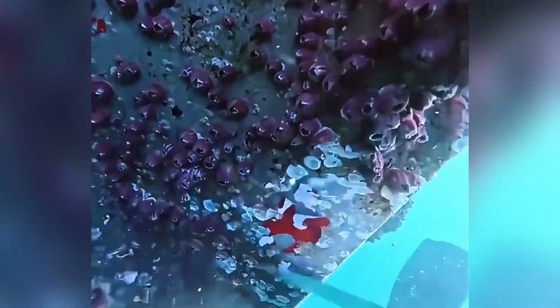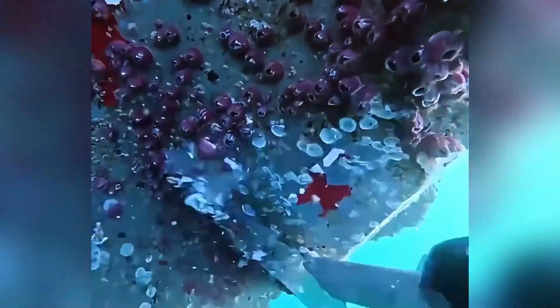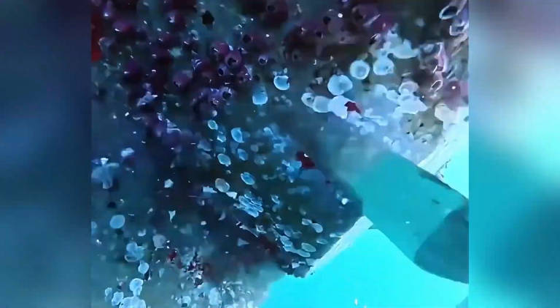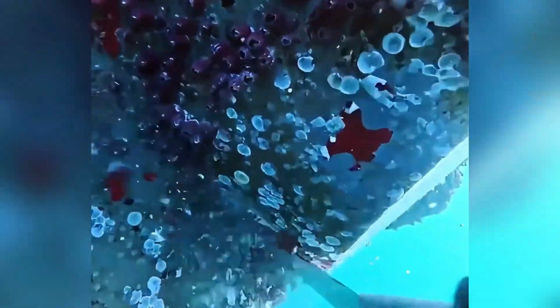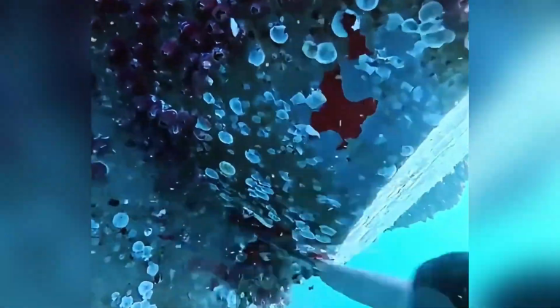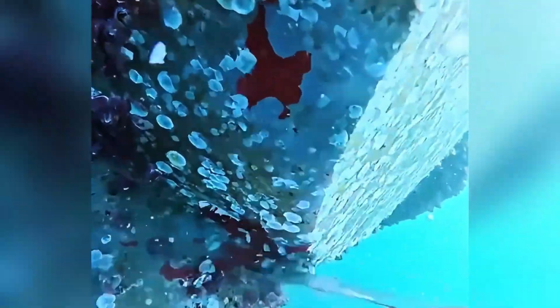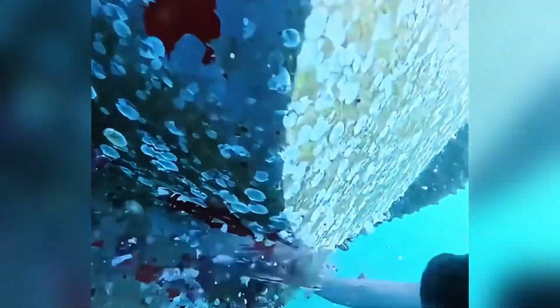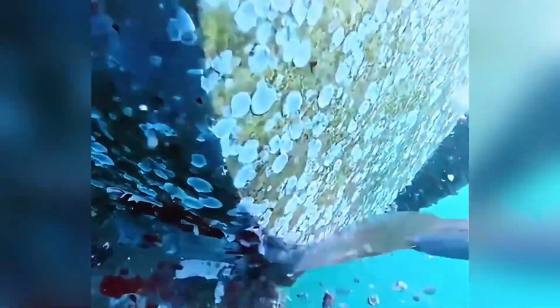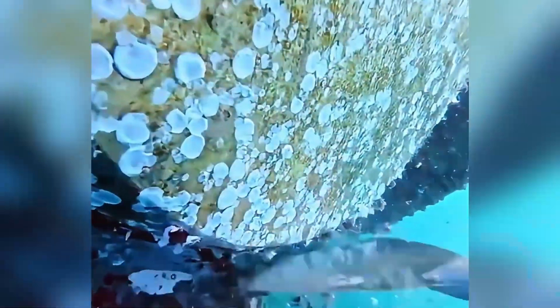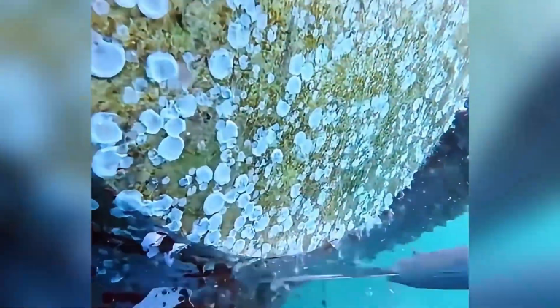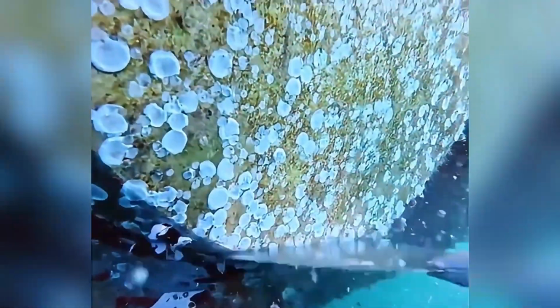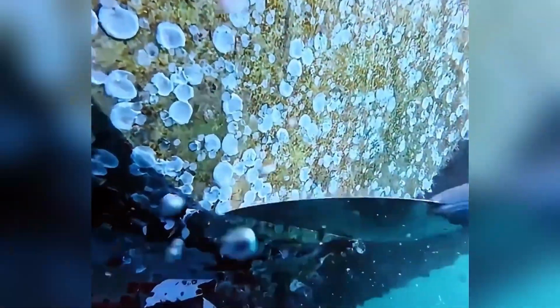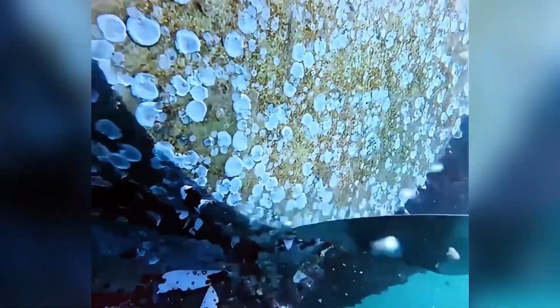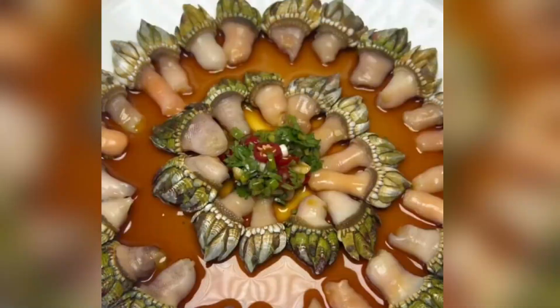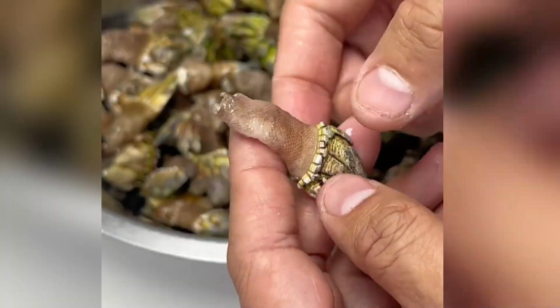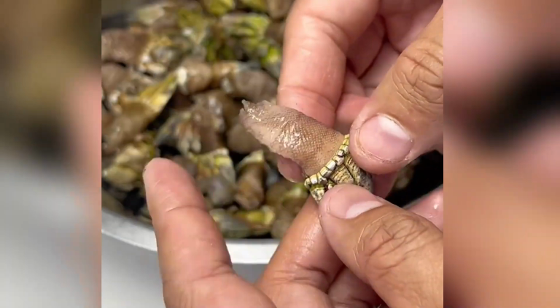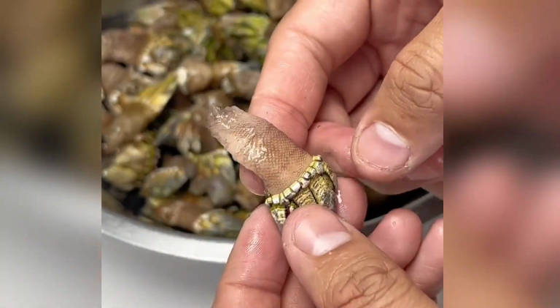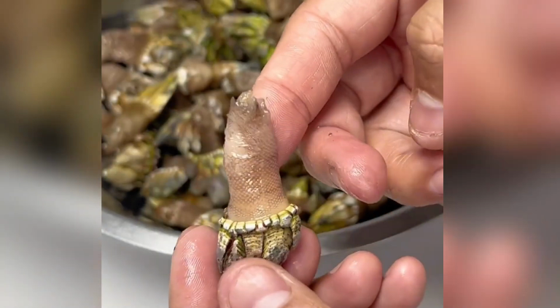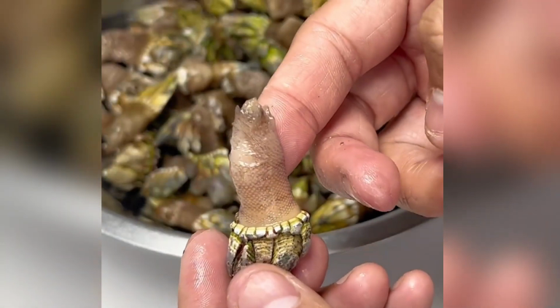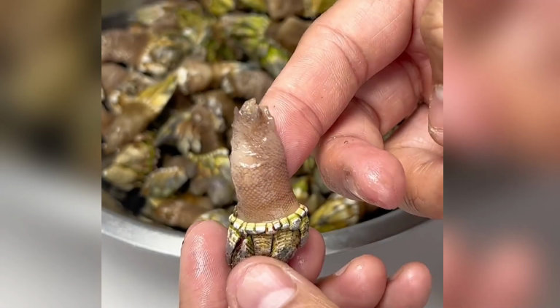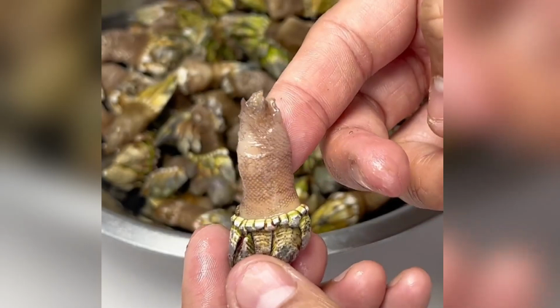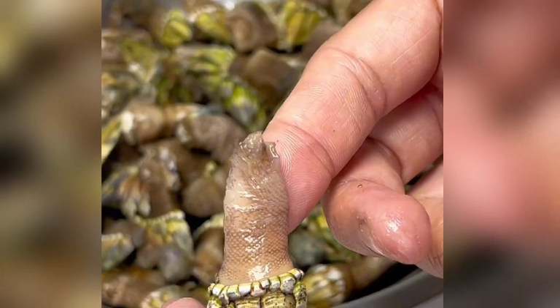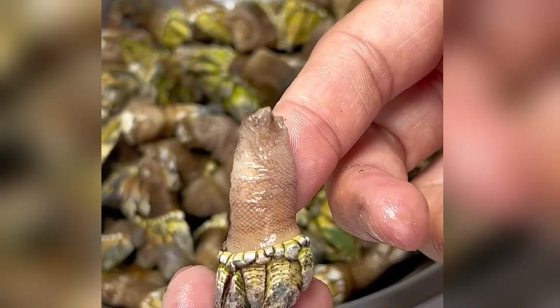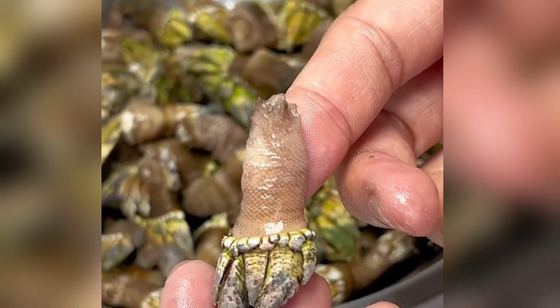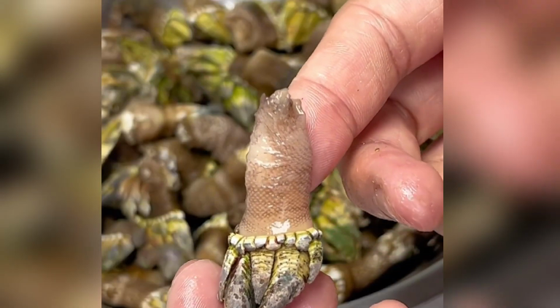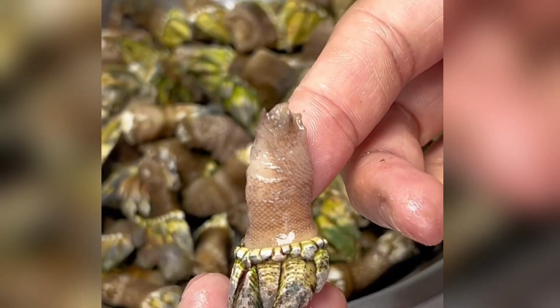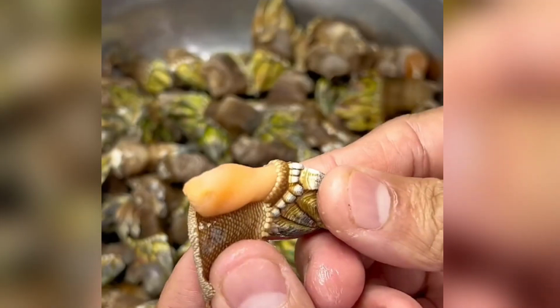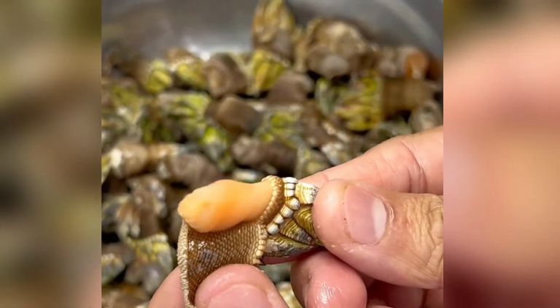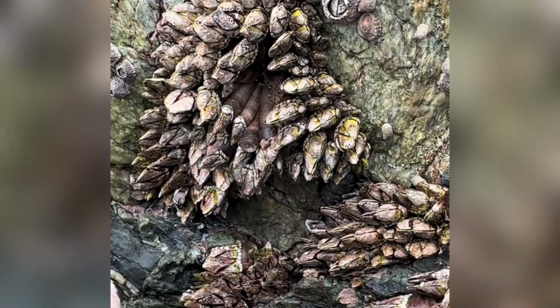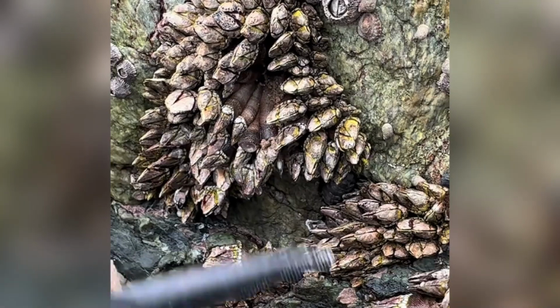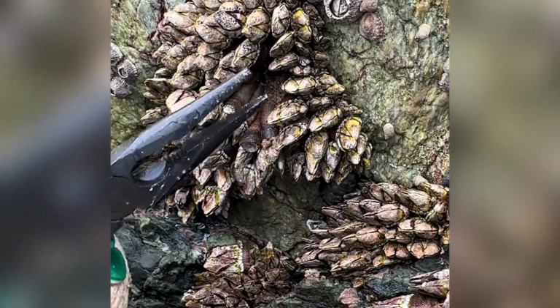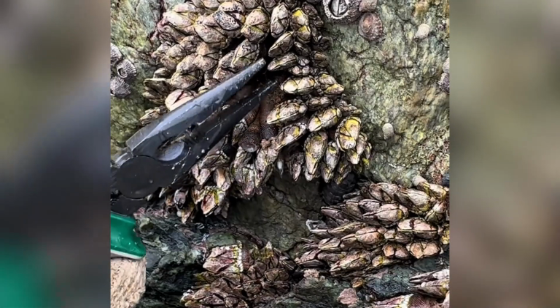Eating them would be like consuming concentrated toxic essence. The only edible ones are gooseneck barnacles, wild harvested from clean ocean areas.